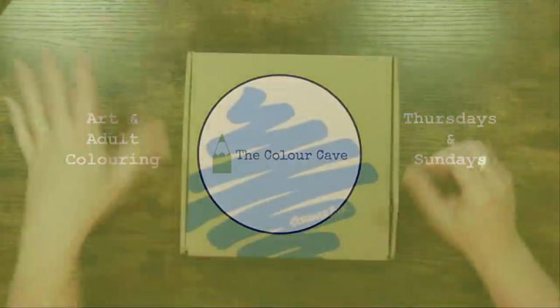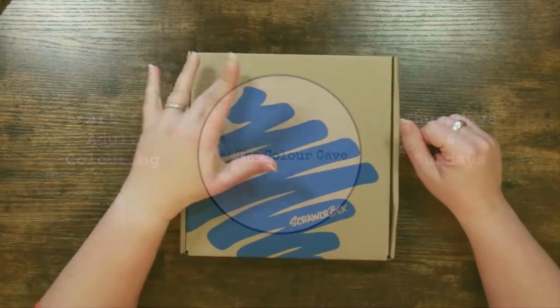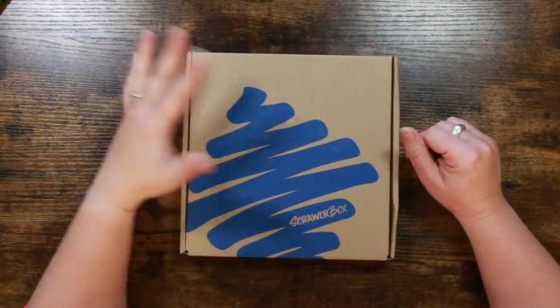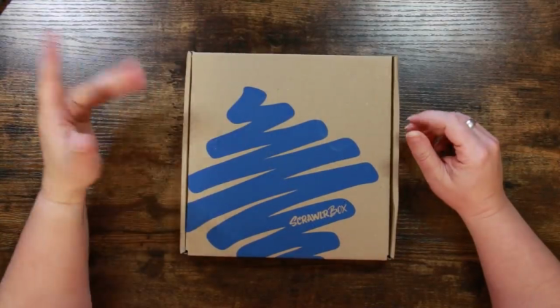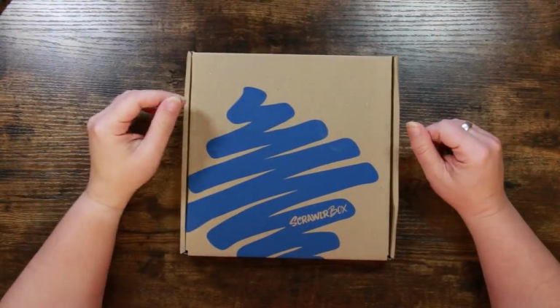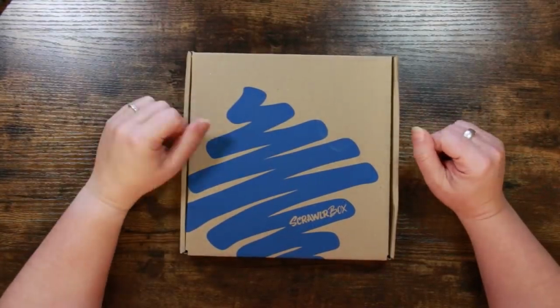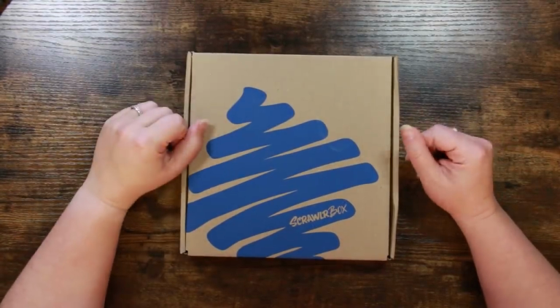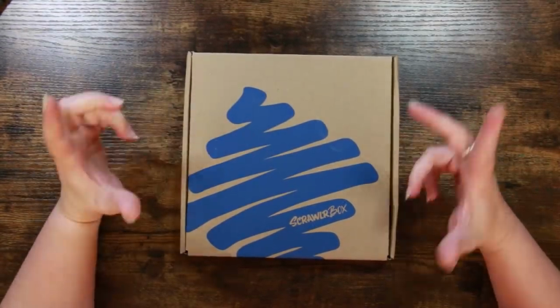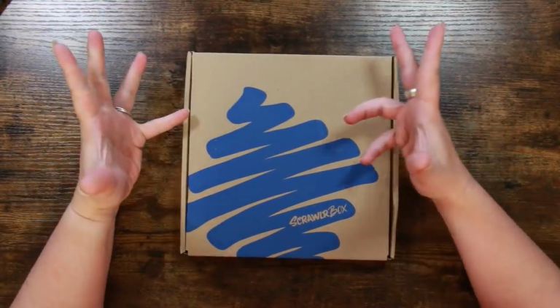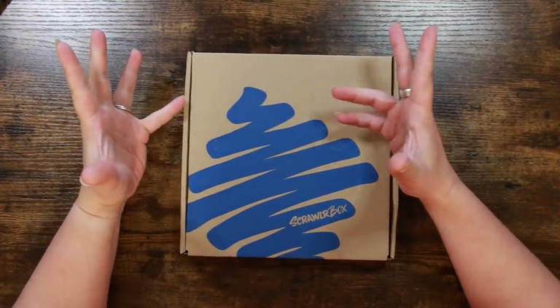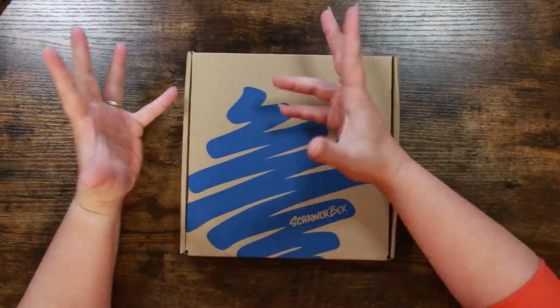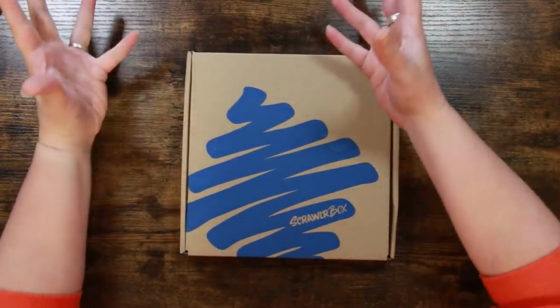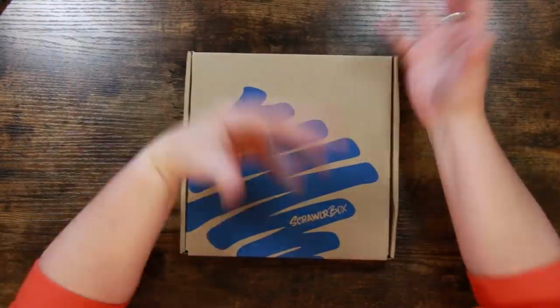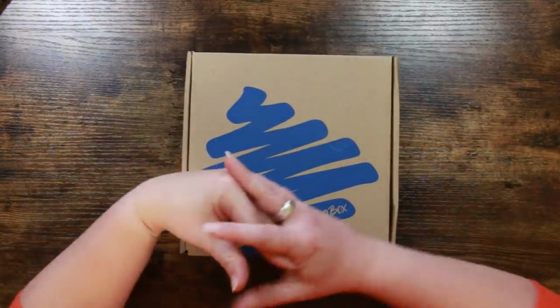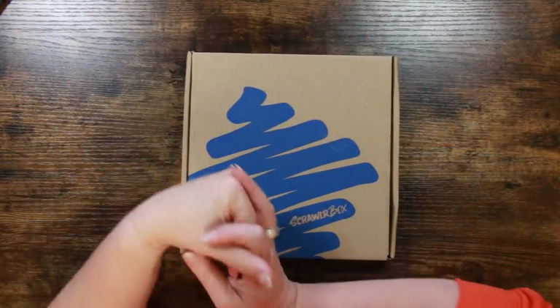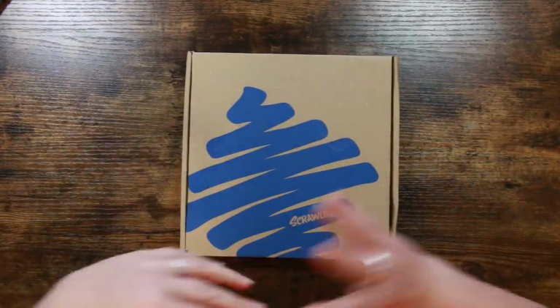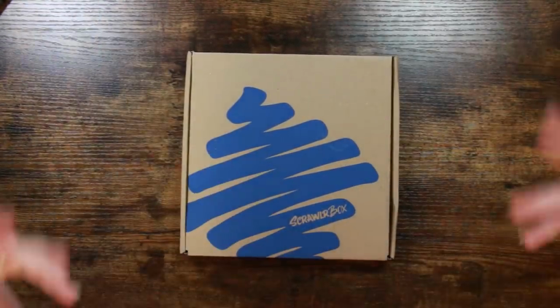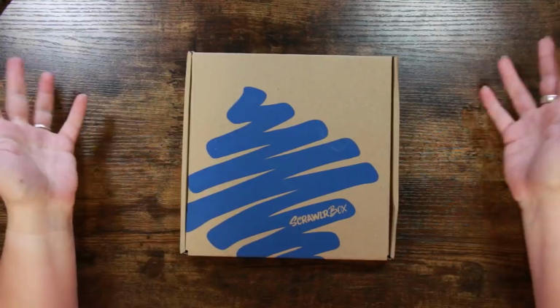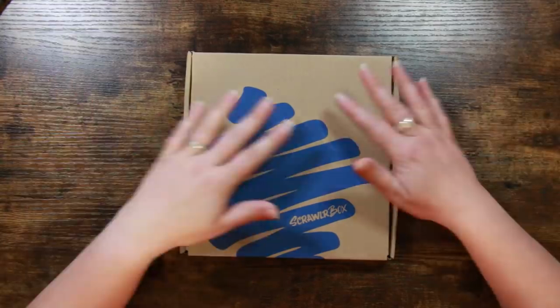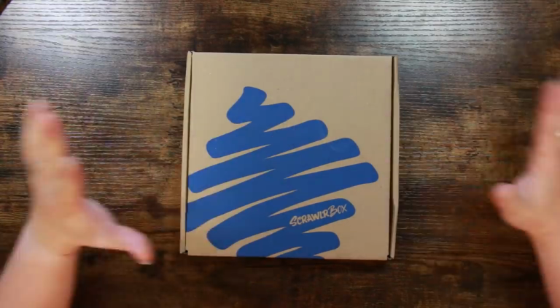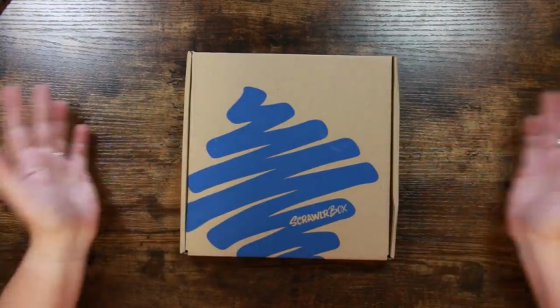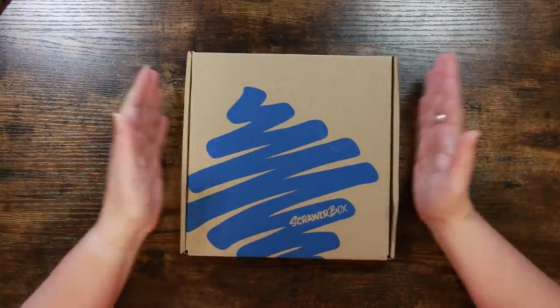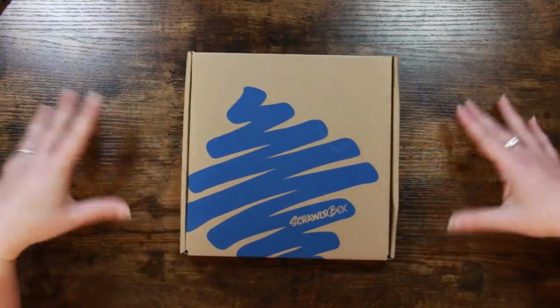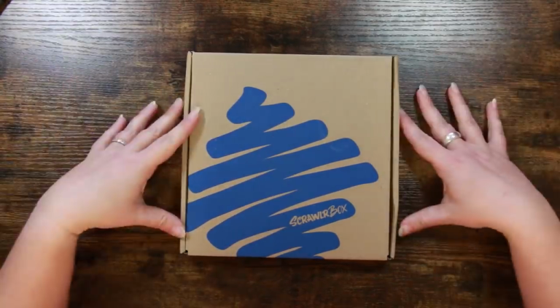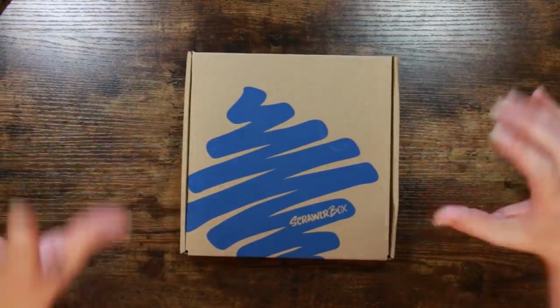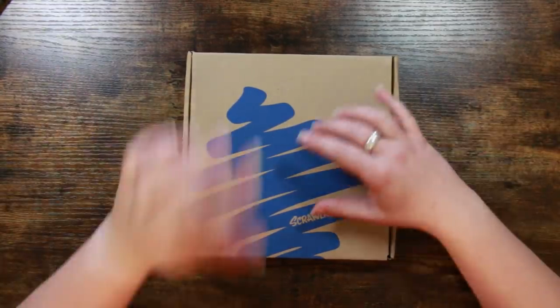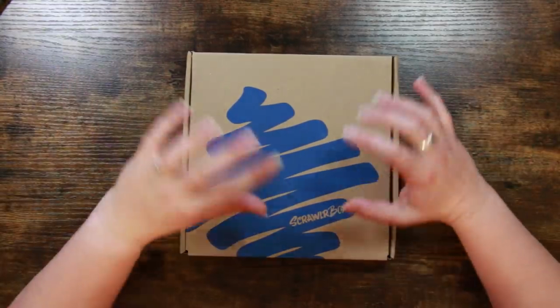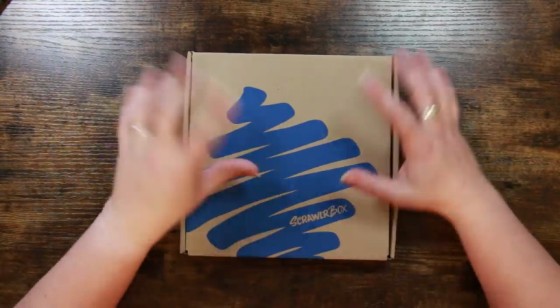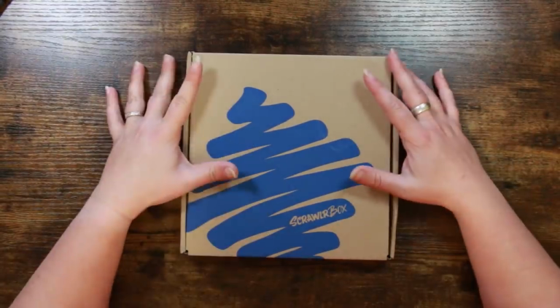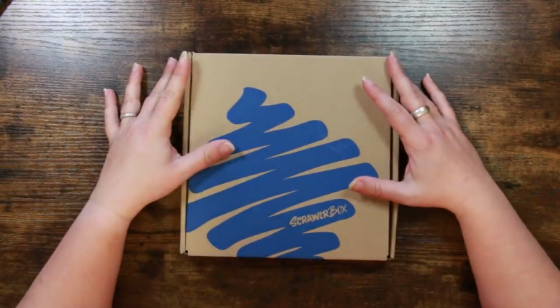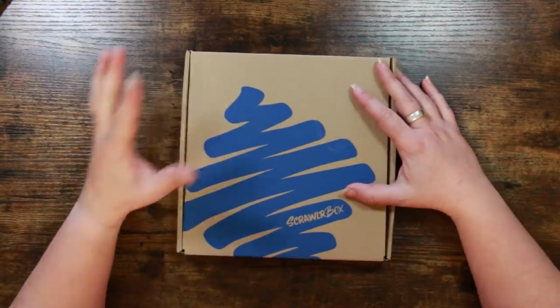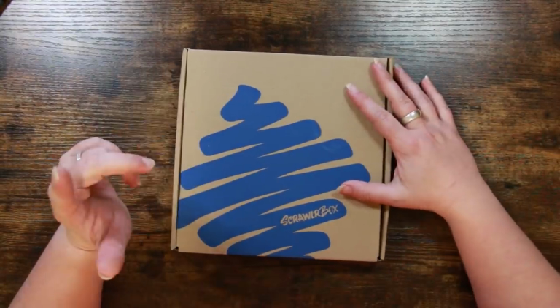Hi everyone and welcome back to the Color Cave where we like to play with art stuff. My name is Jem and it is time to unbox this month's Scrawler Box — I have been waiting forever for this.